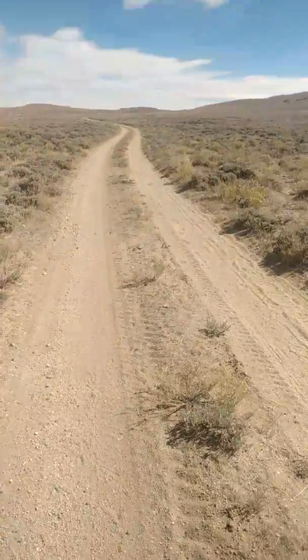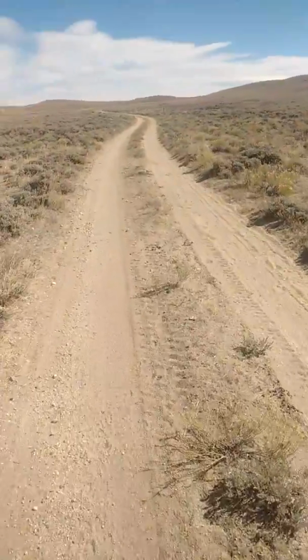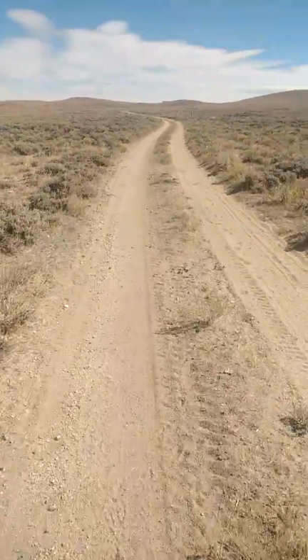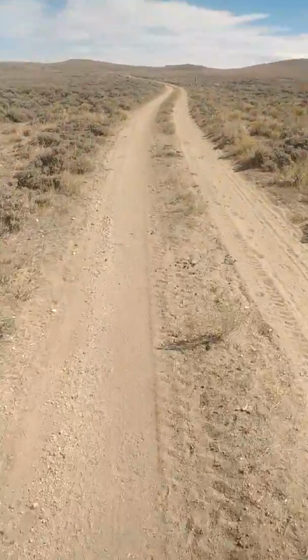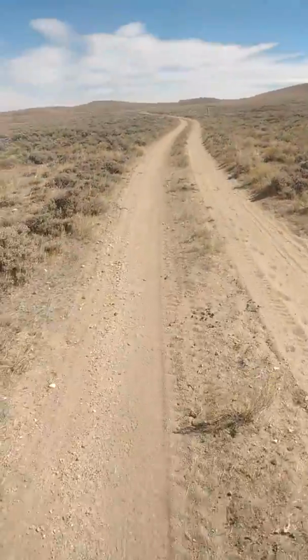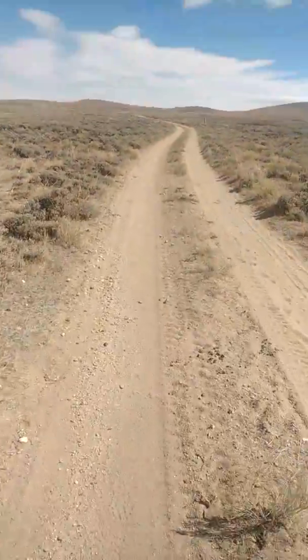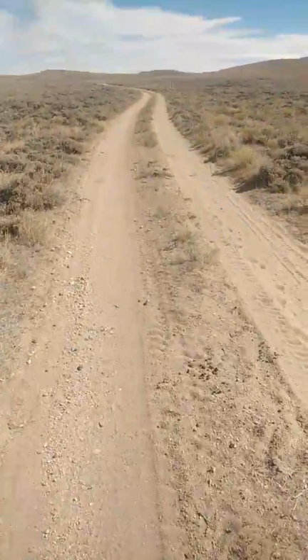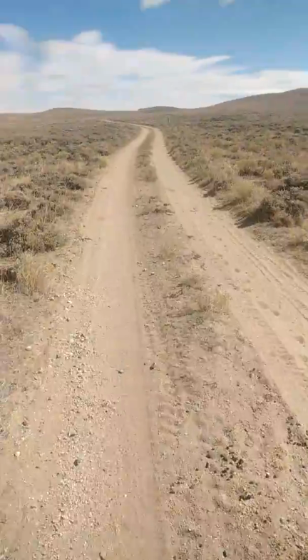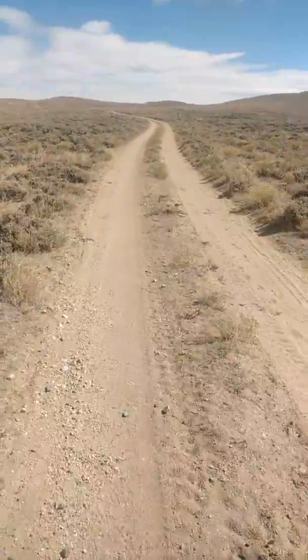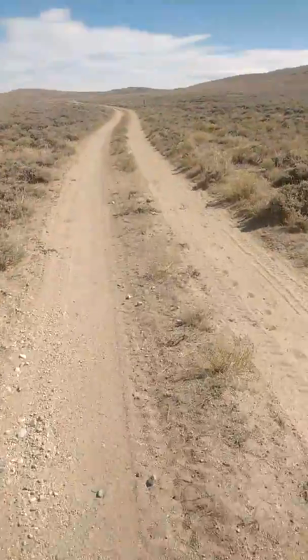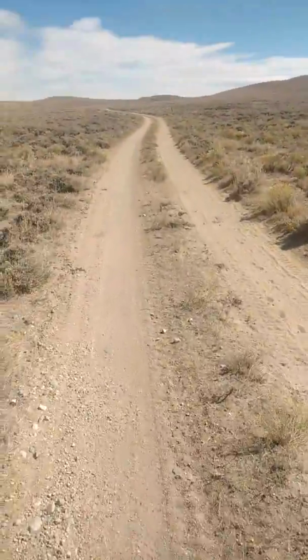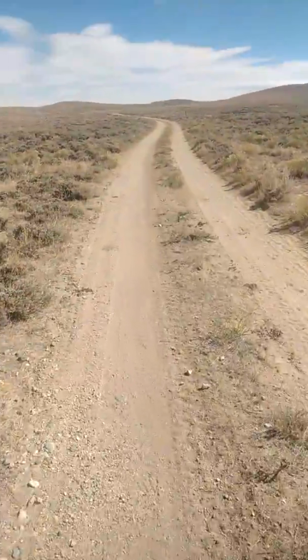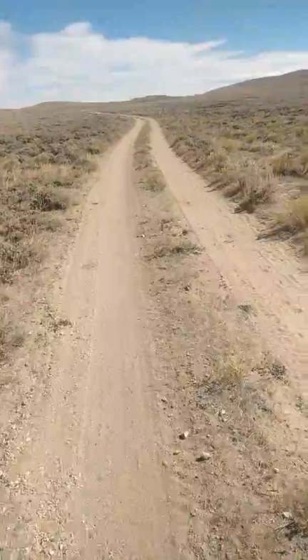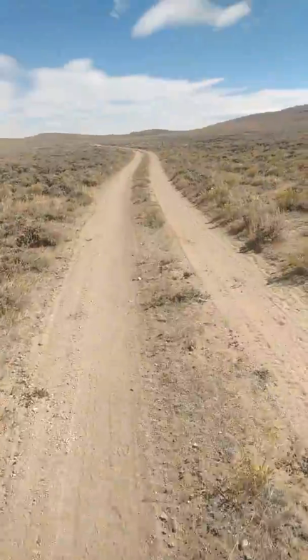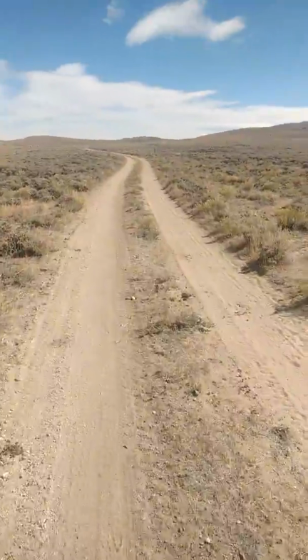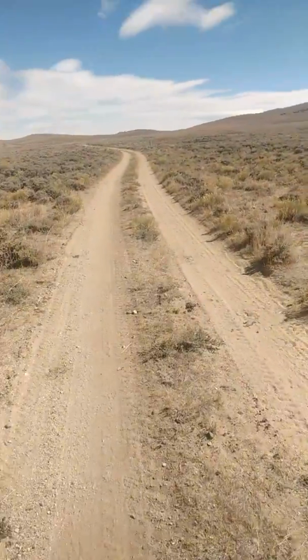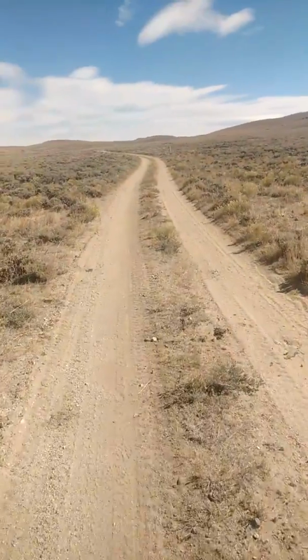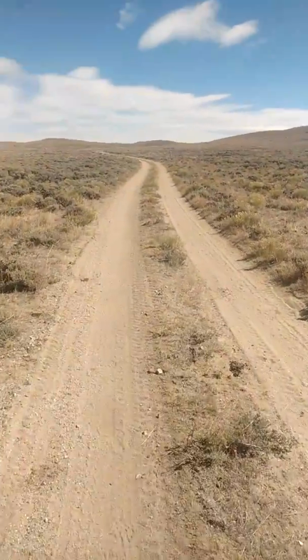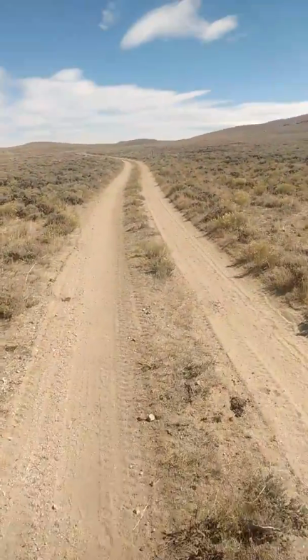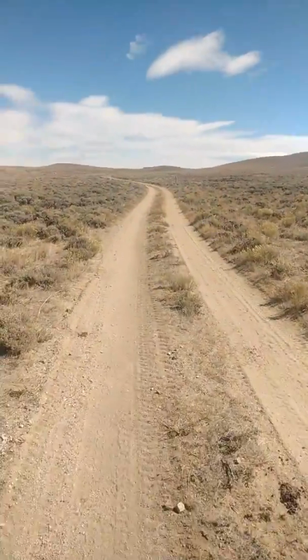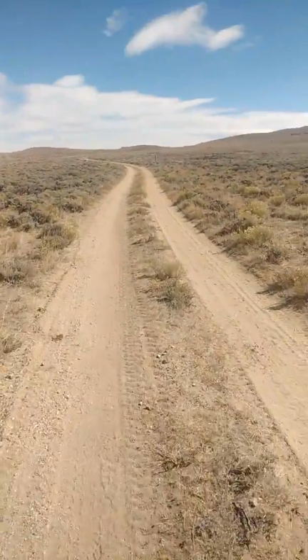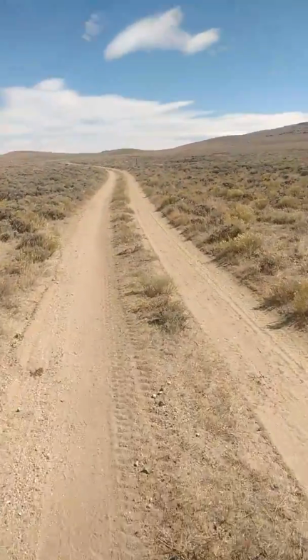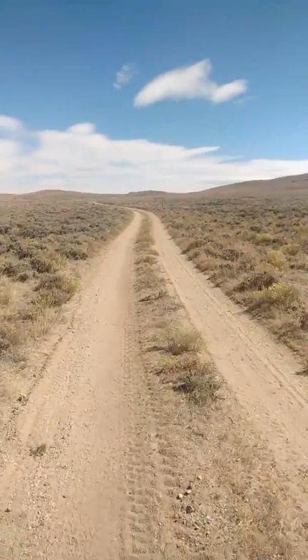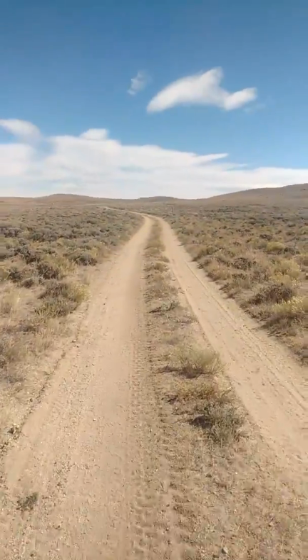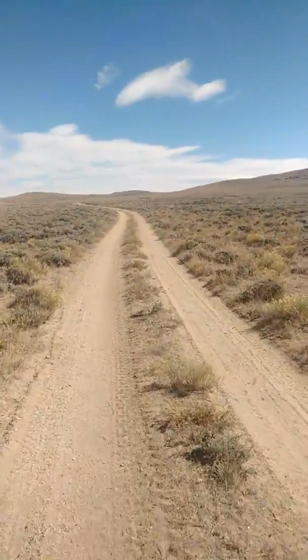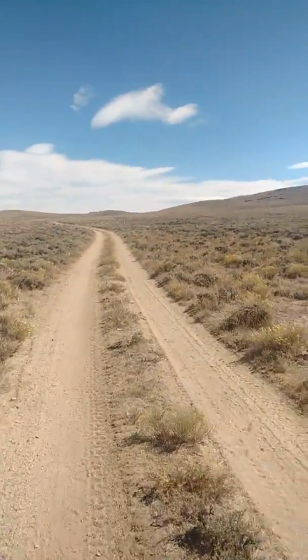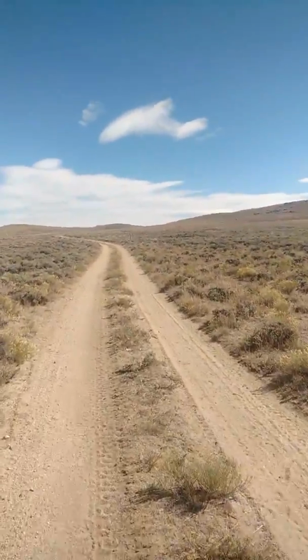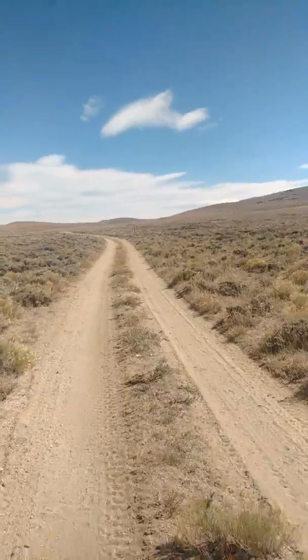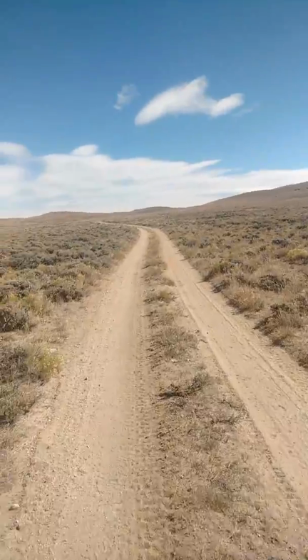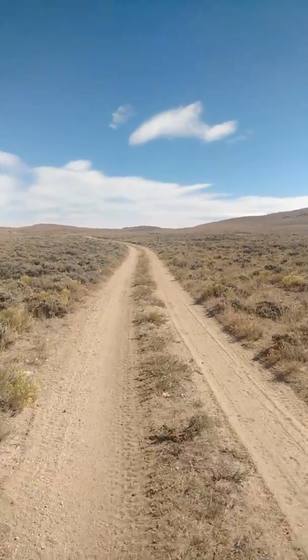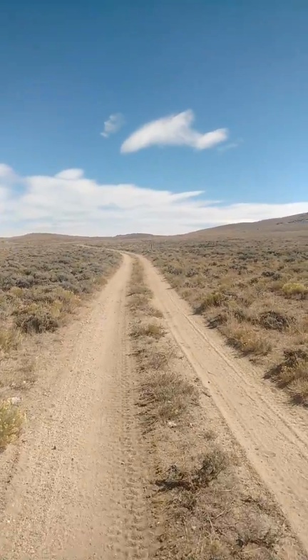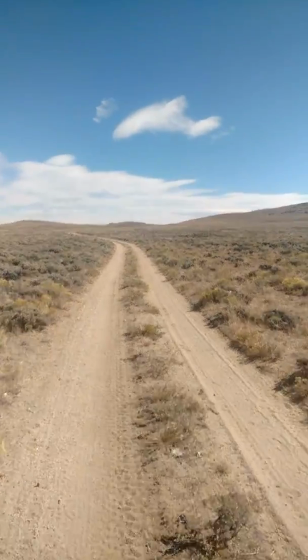One of the things that I enjoy so much about through-hiking is that a lot of times you're walking through some pretty historical areas. Central Wyoming is no different.